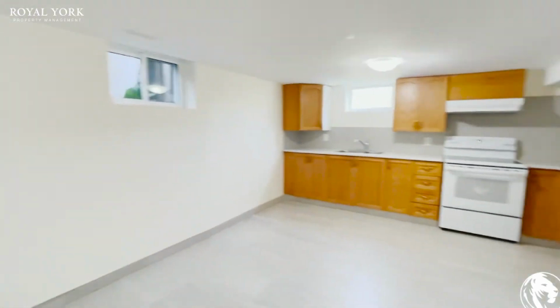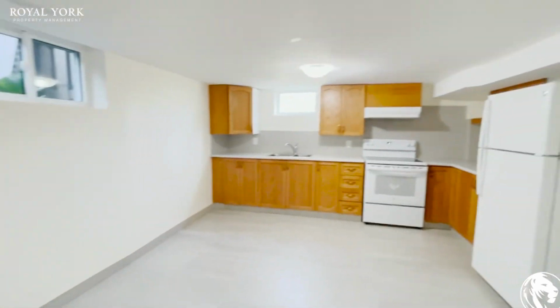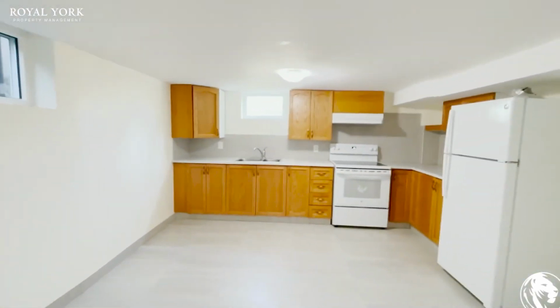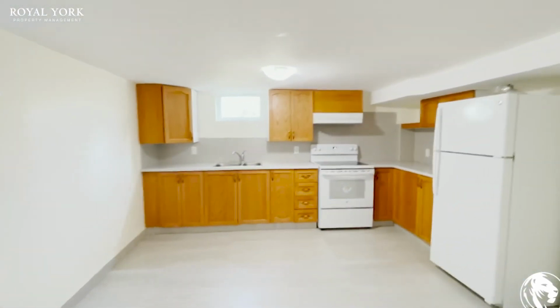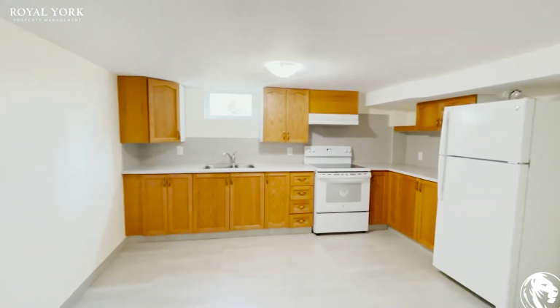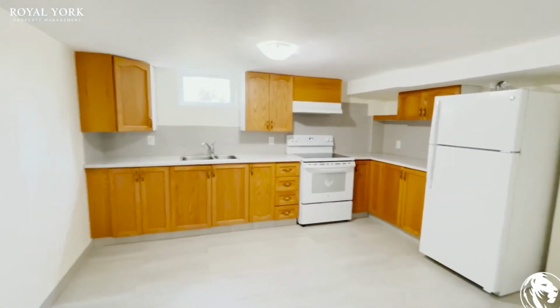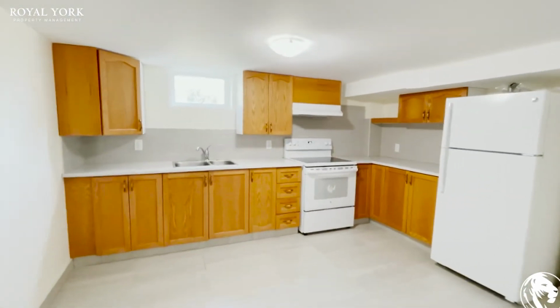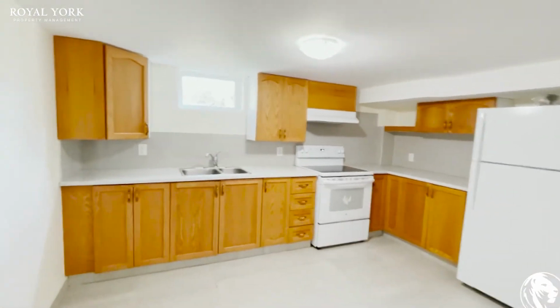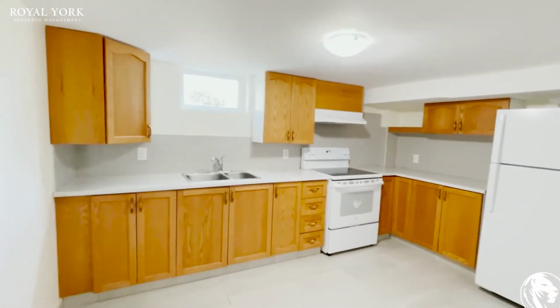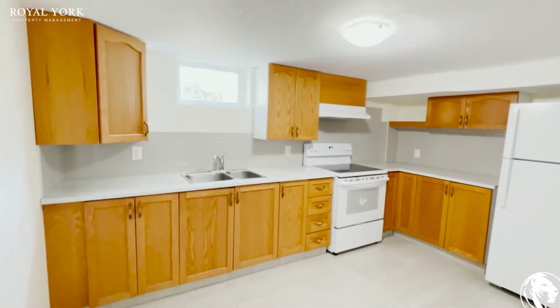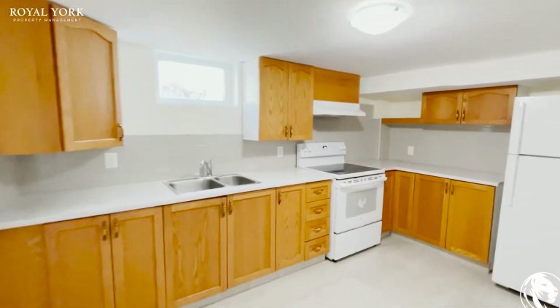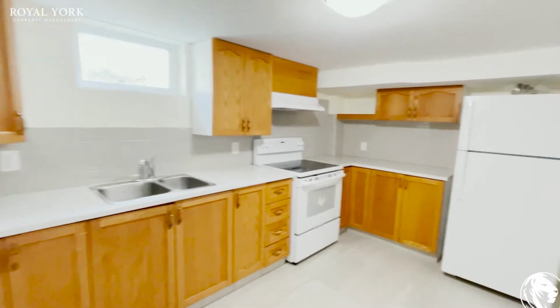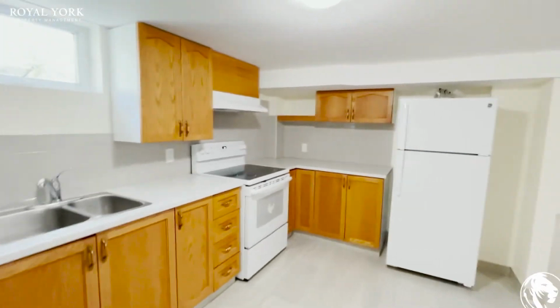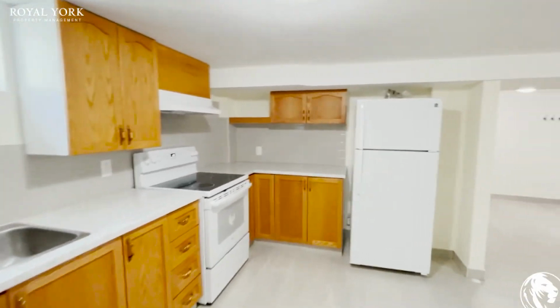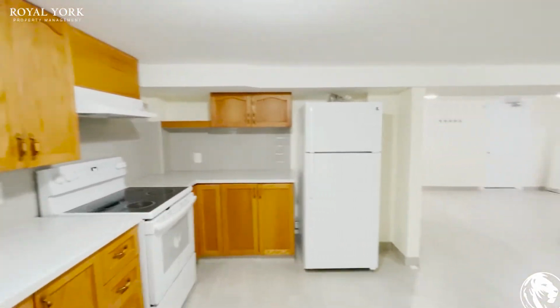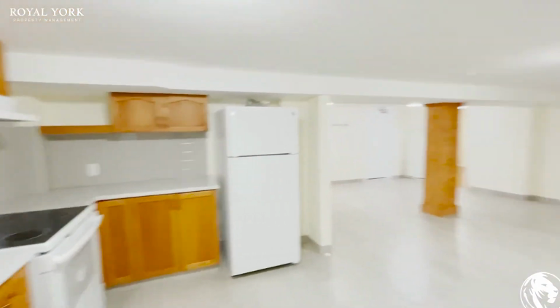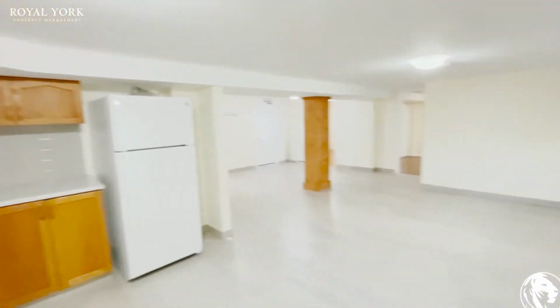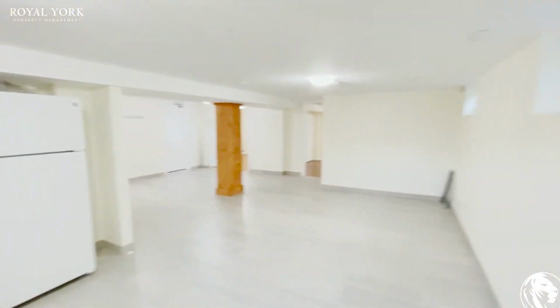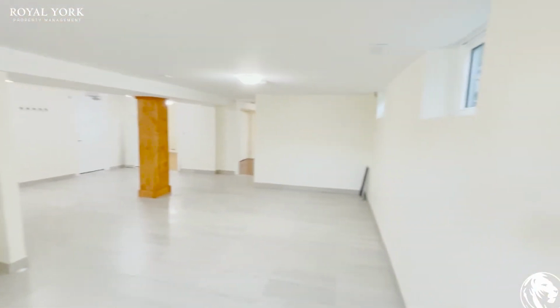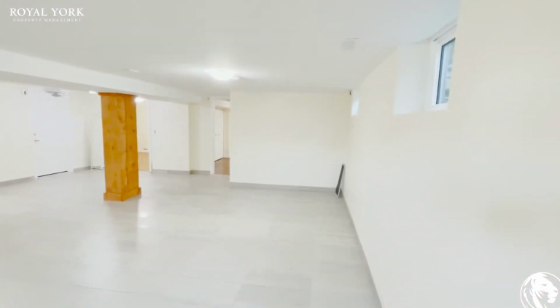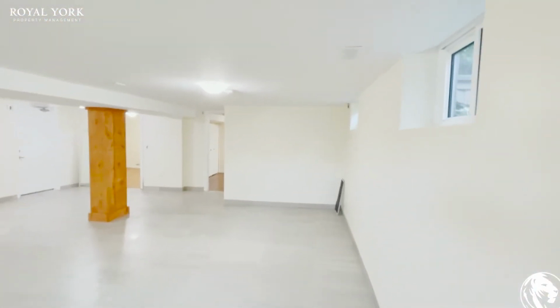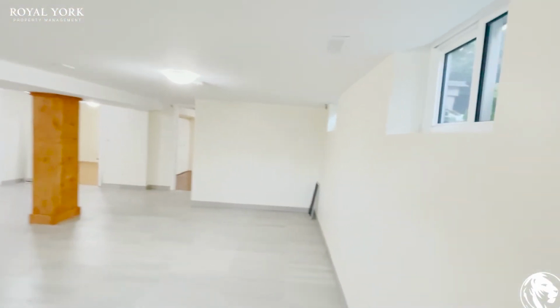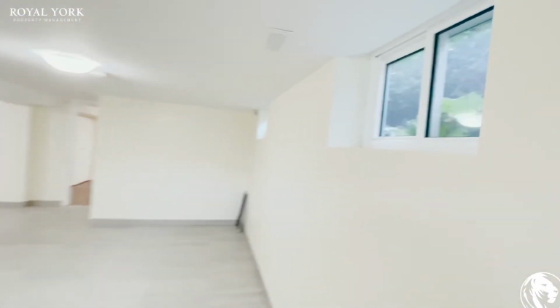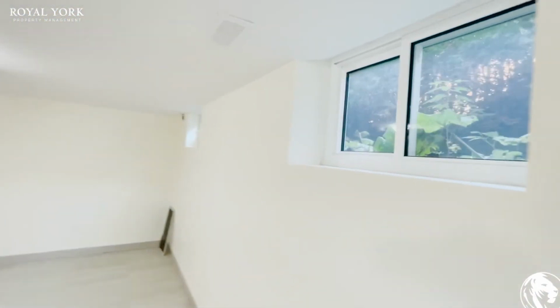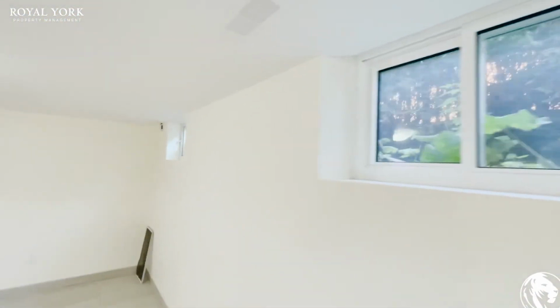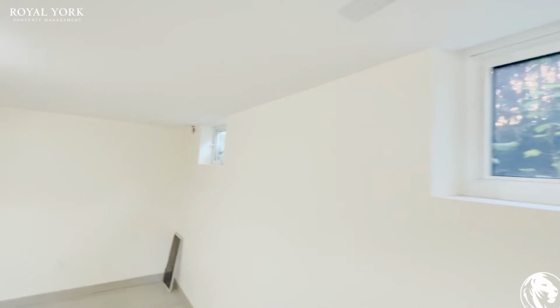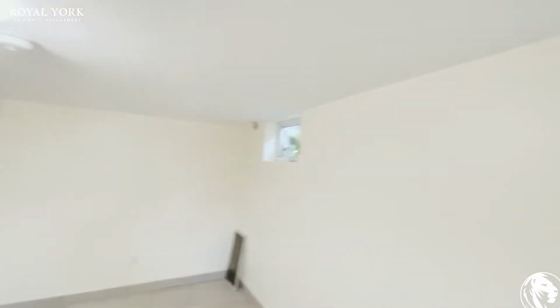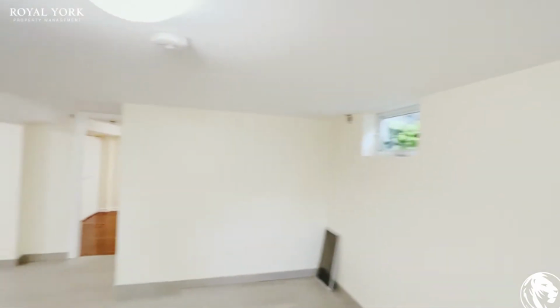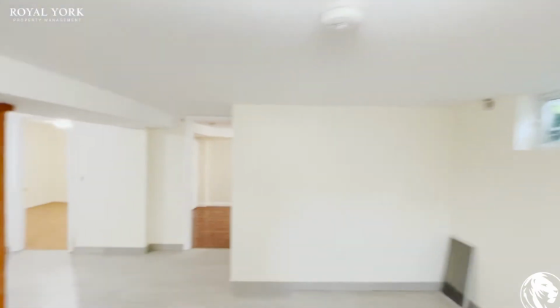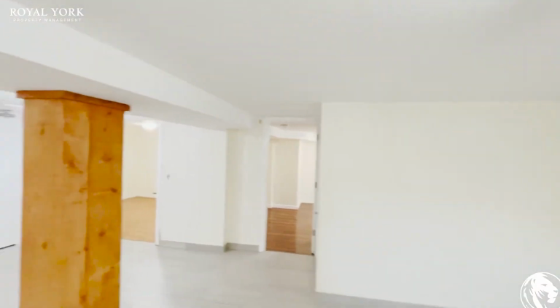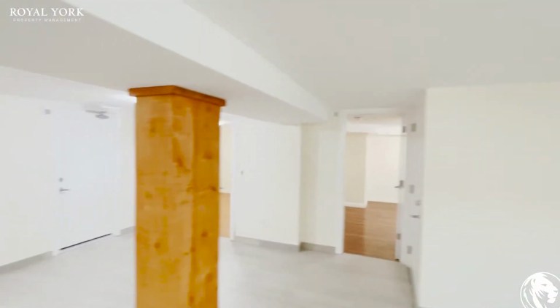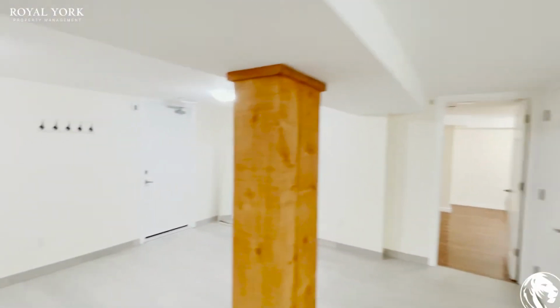Great-sized kitchen with tons of counter and cupboard space. Really good size, good ceilings, lots of windows in all the rooms.